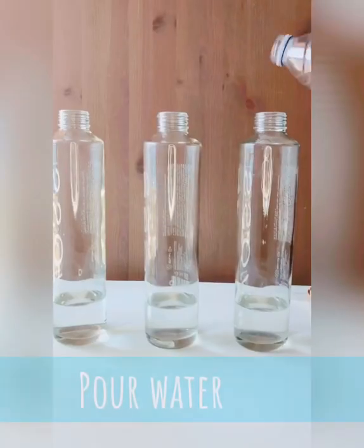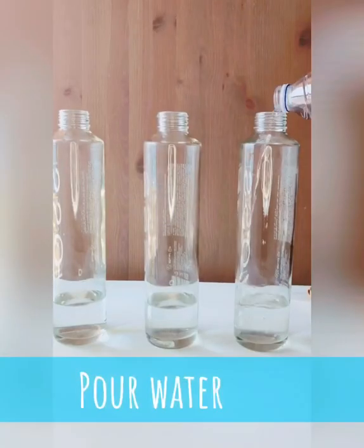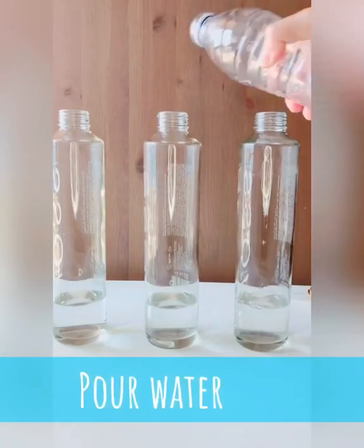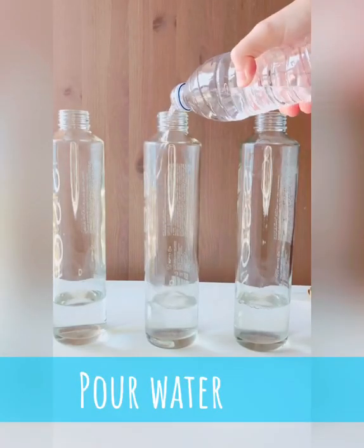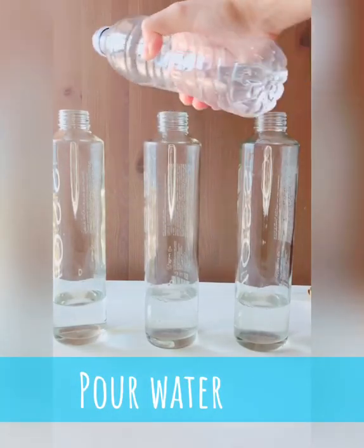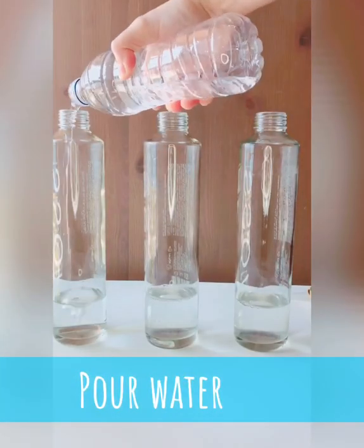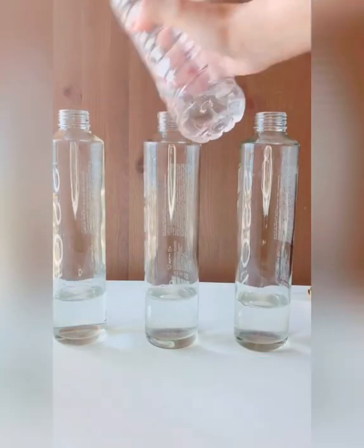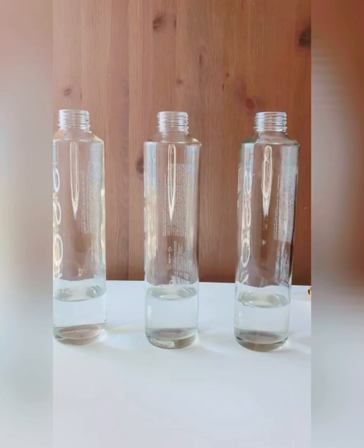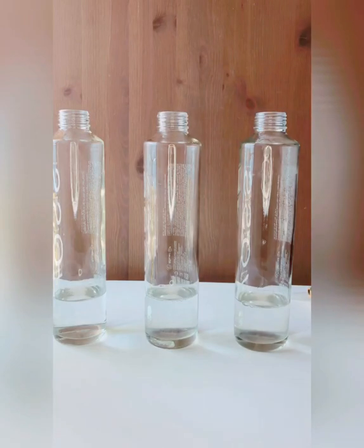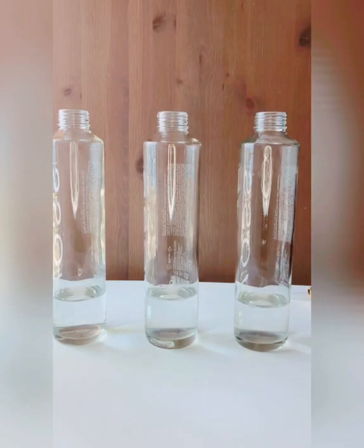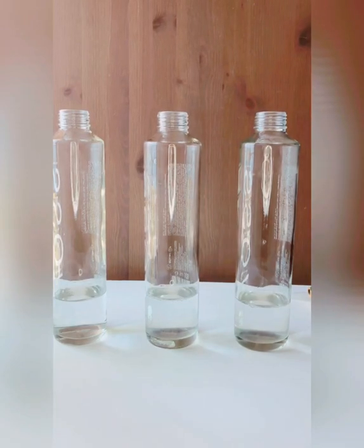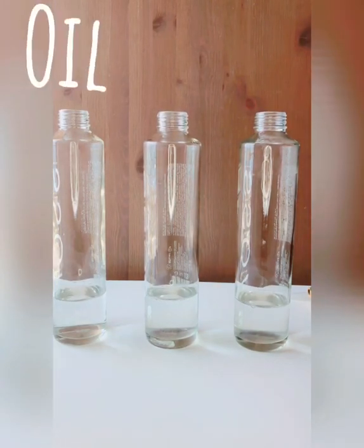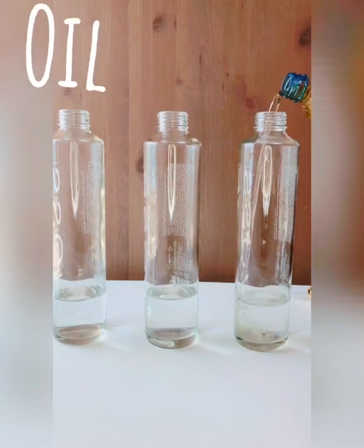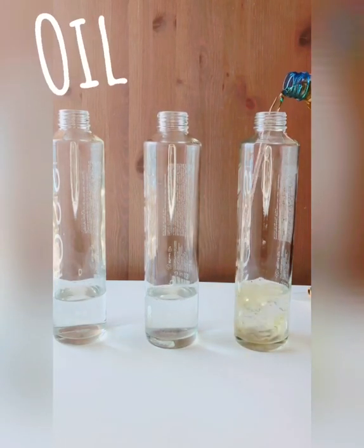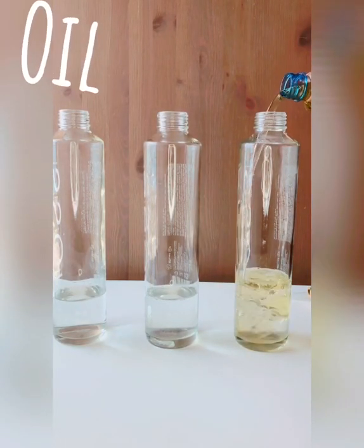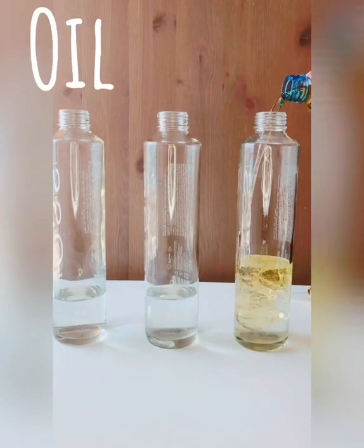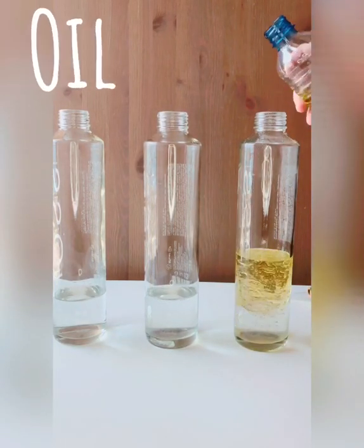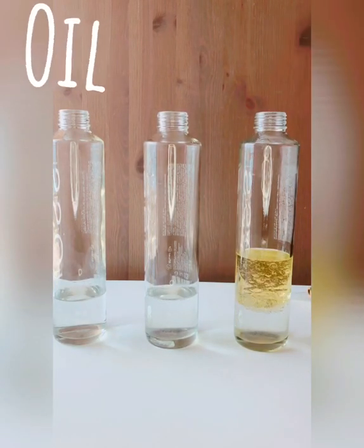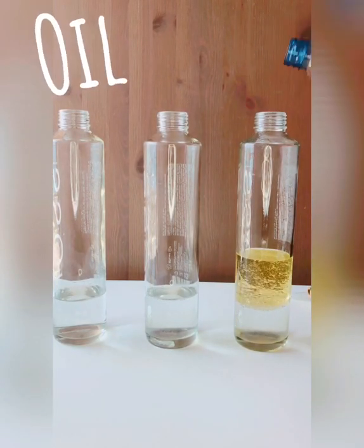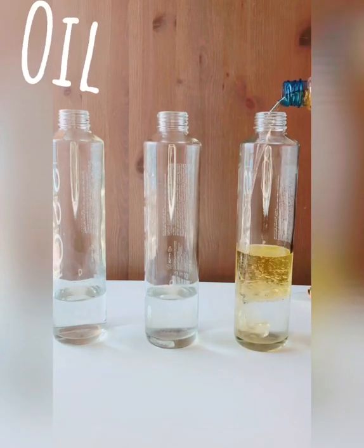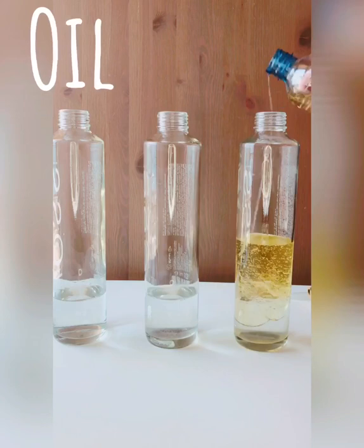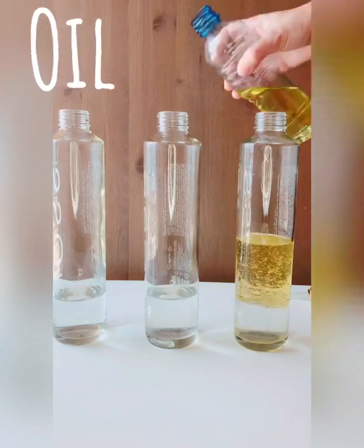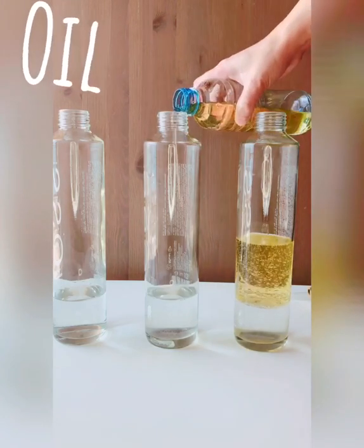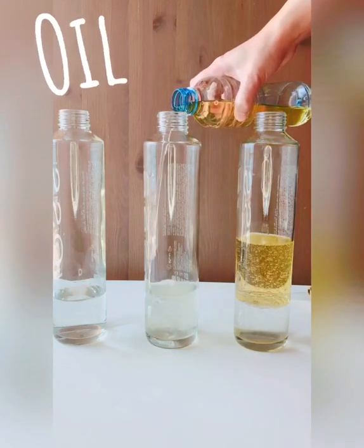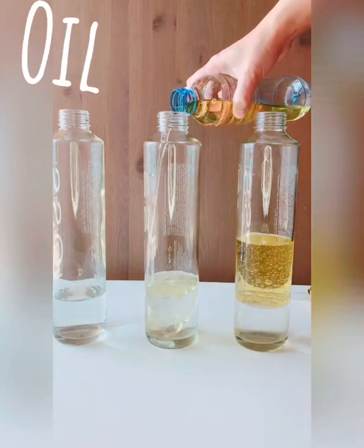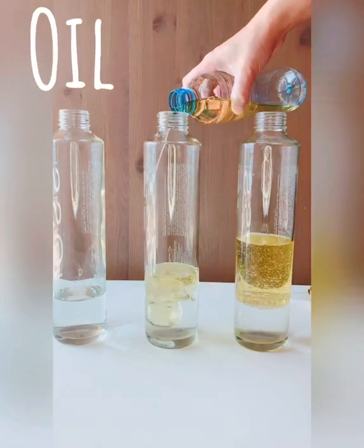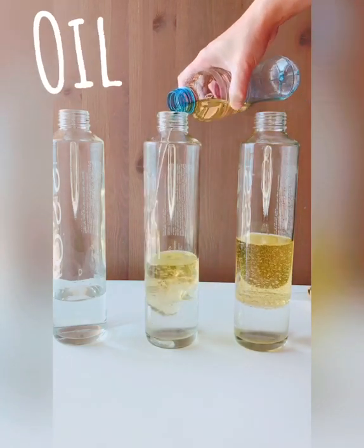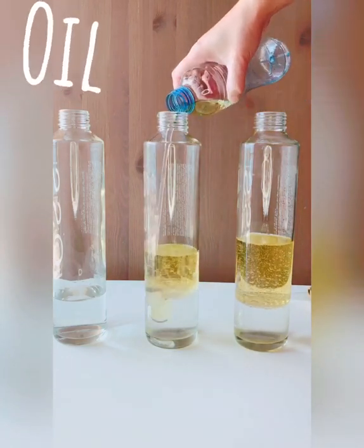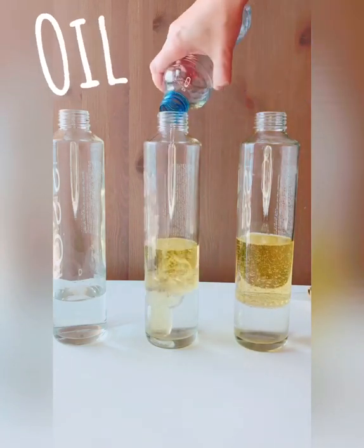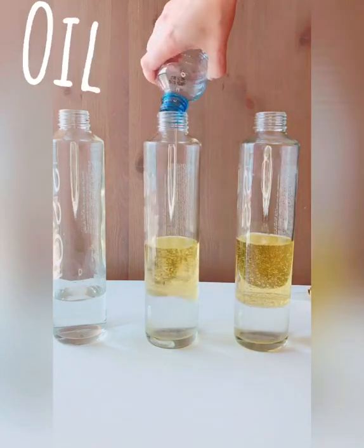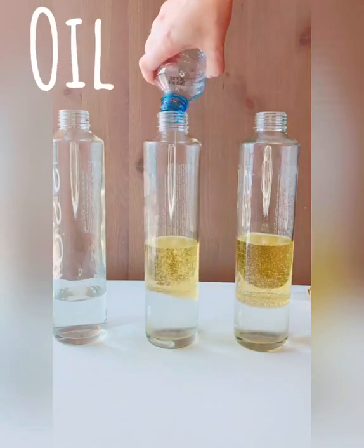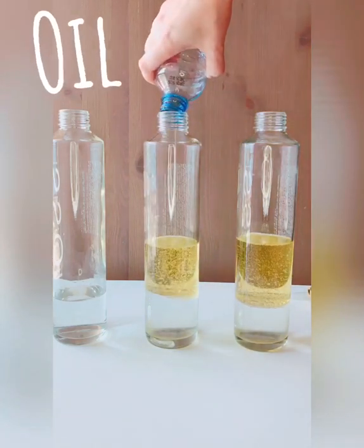Pour the water into each container. Then pour the oil over the water in each container. Just make sure that you have more oil than water.